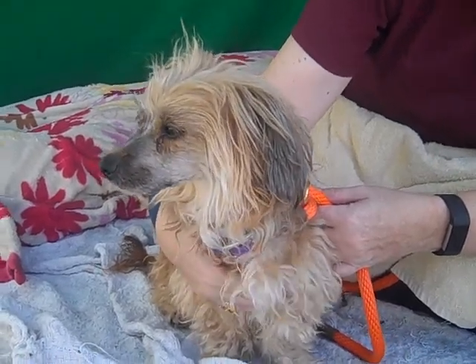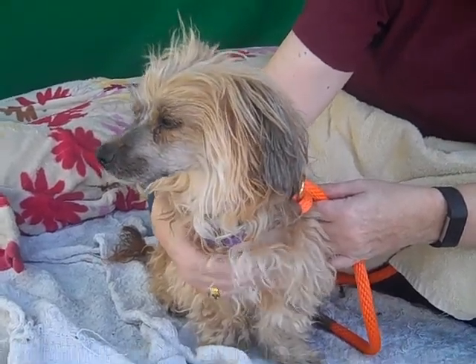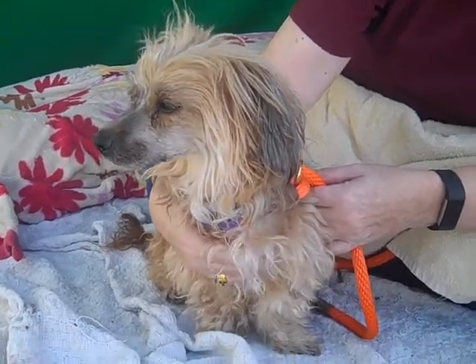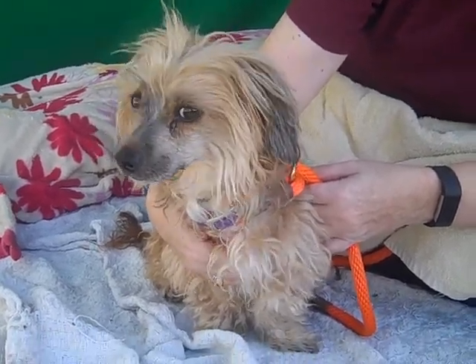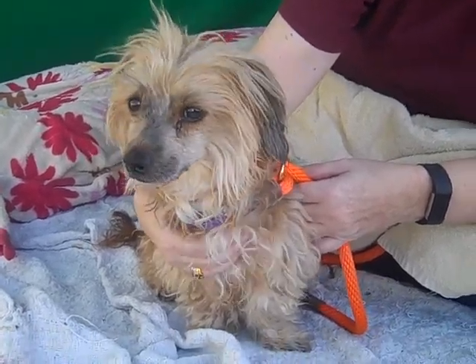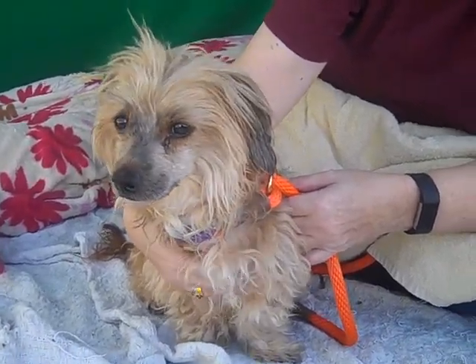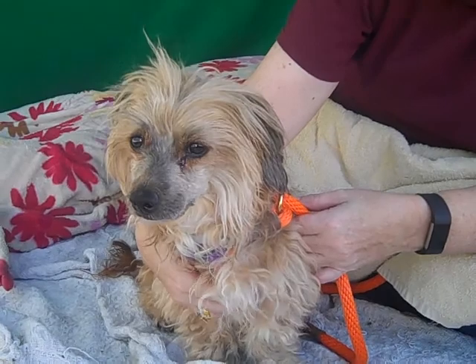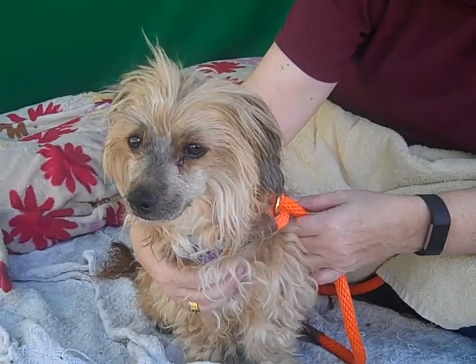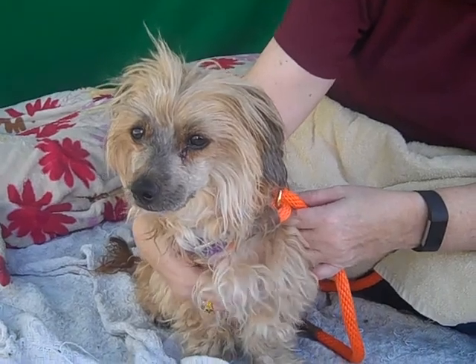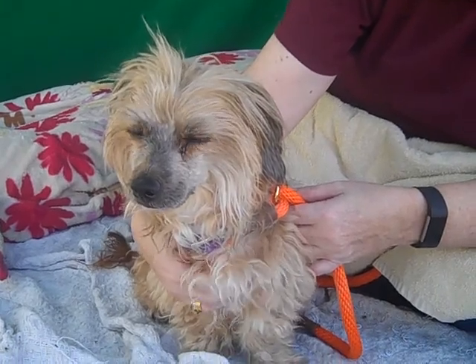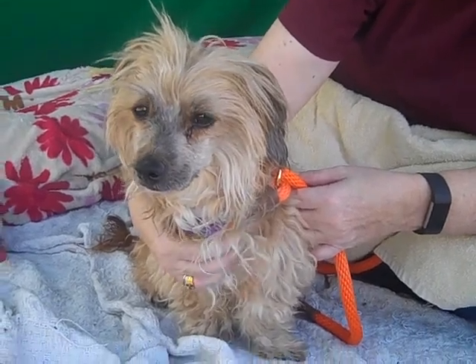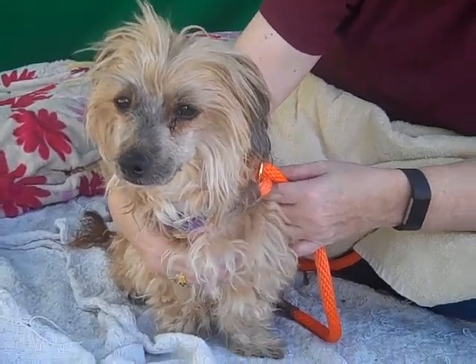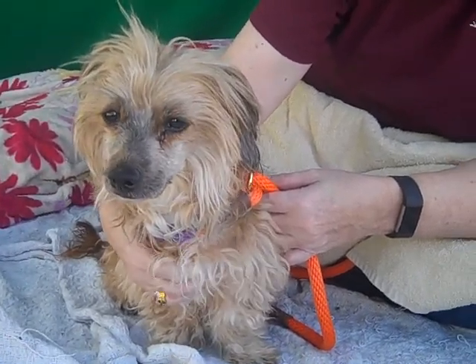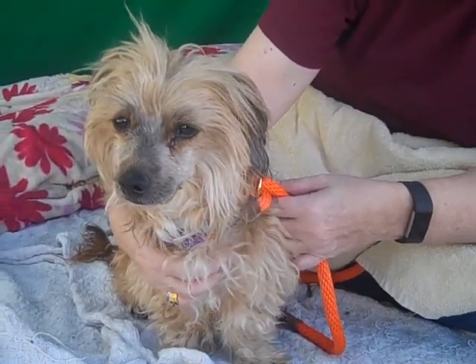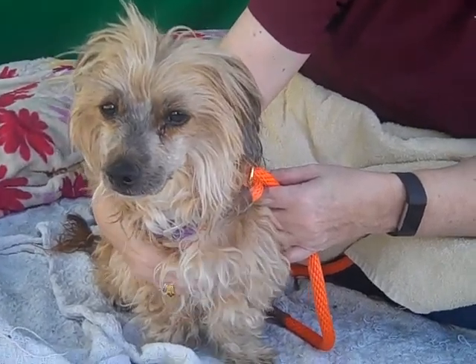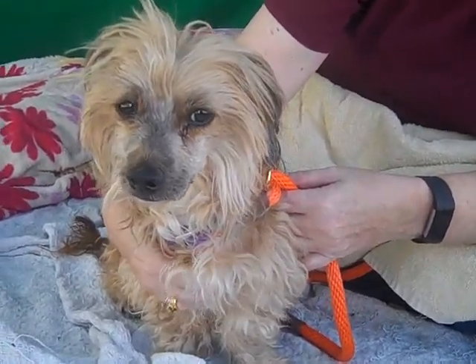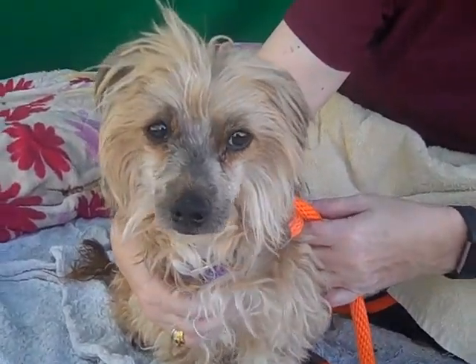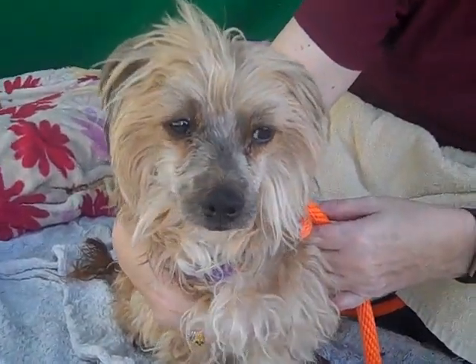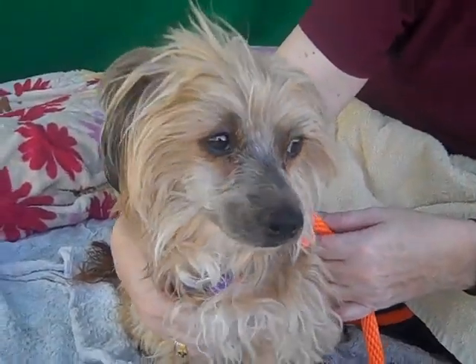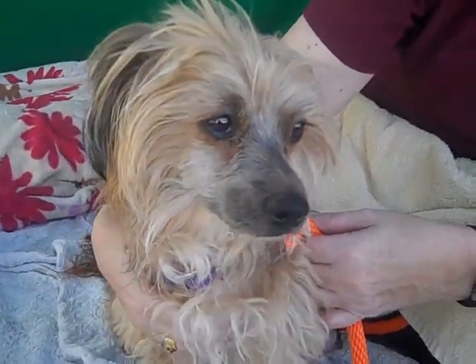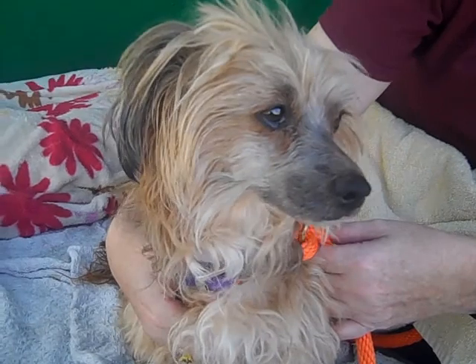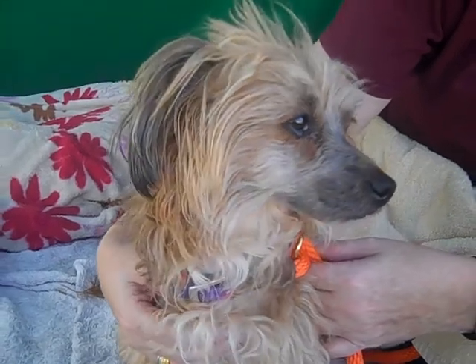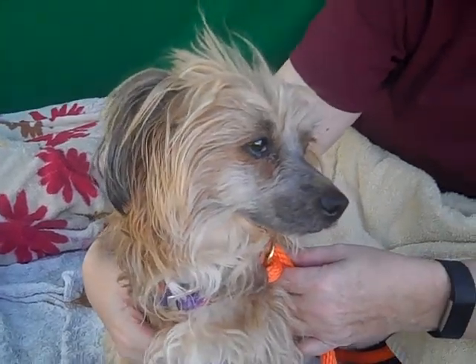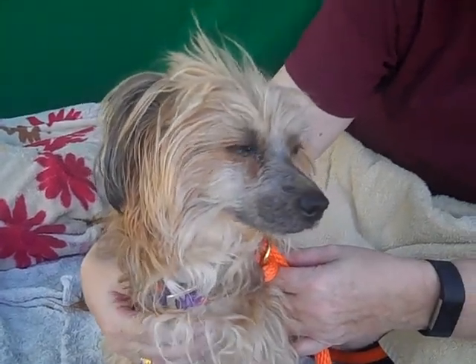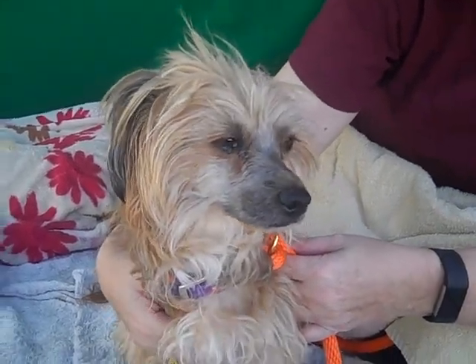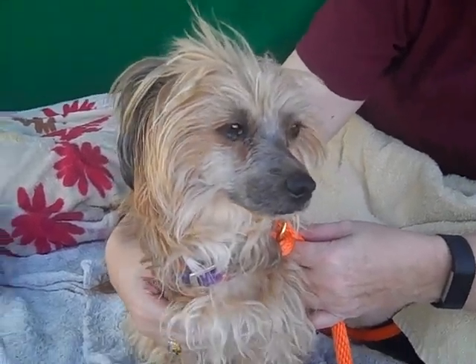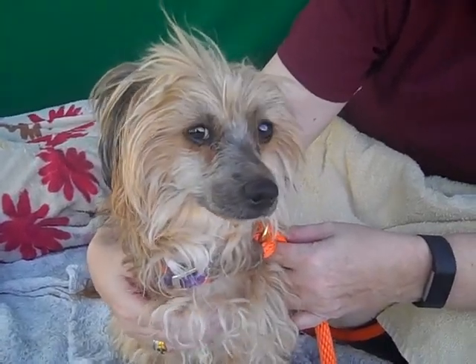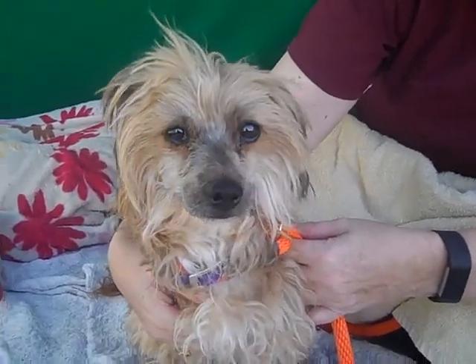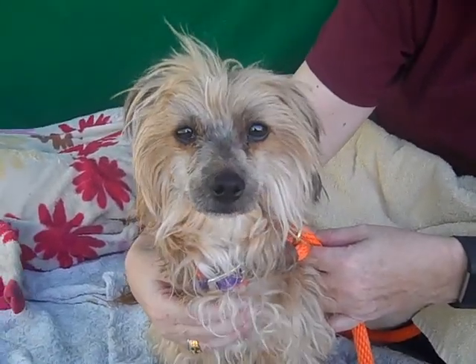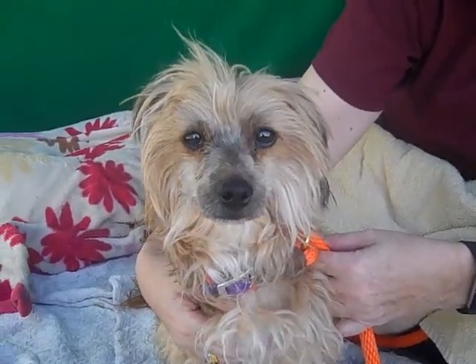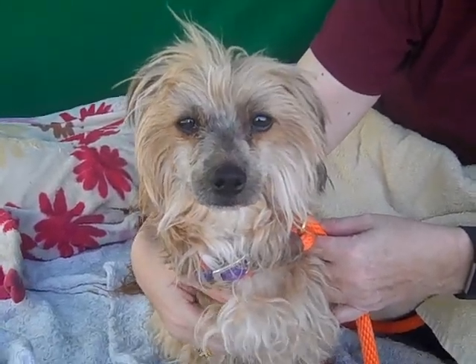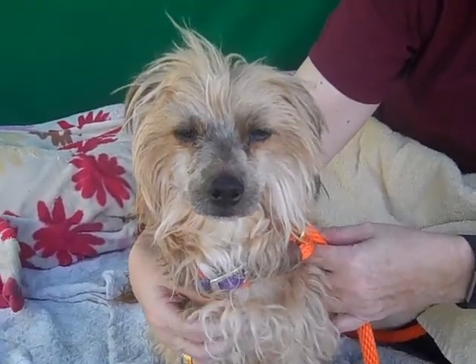If you would like to meet Roxy, please come on down to the Baldwin Park shelter and you can see her for yourself — see this sweet face and love her like we do. Bye, Roxy. Sweet girl.